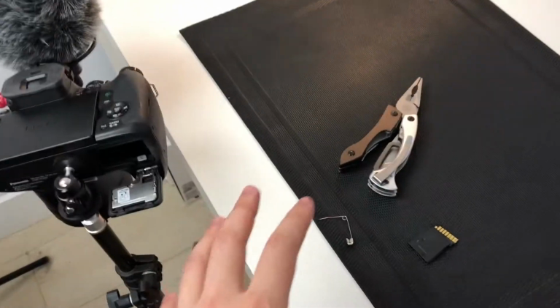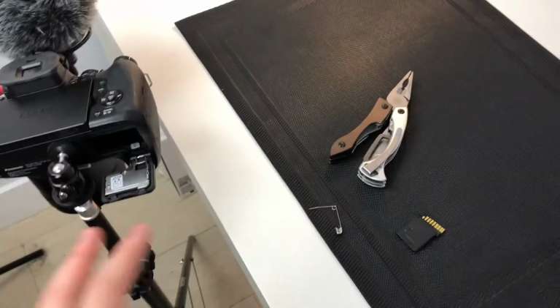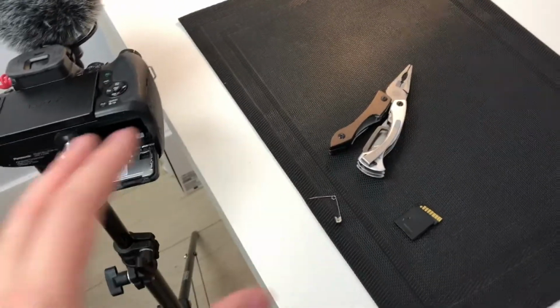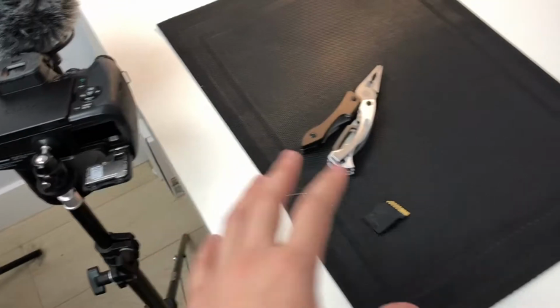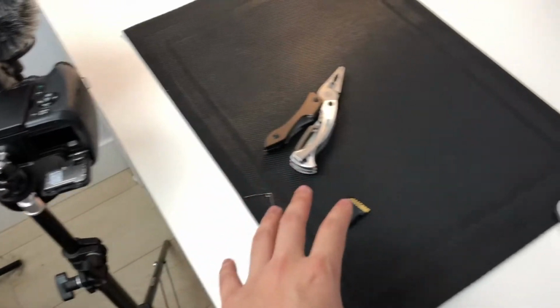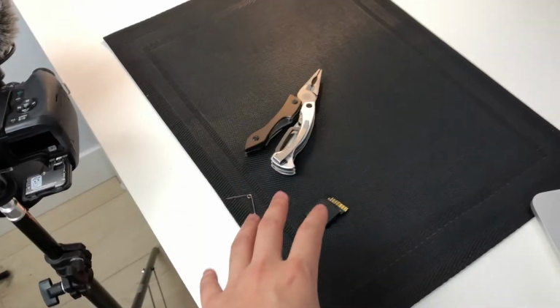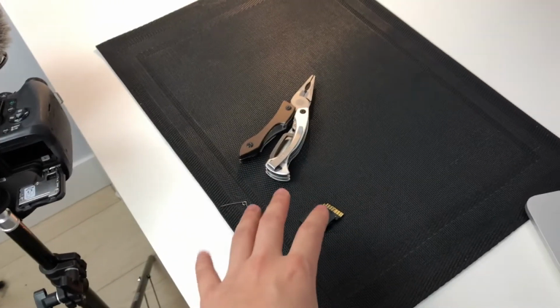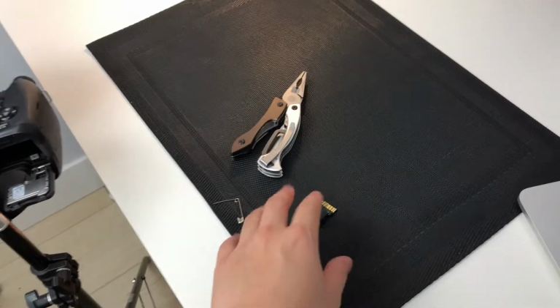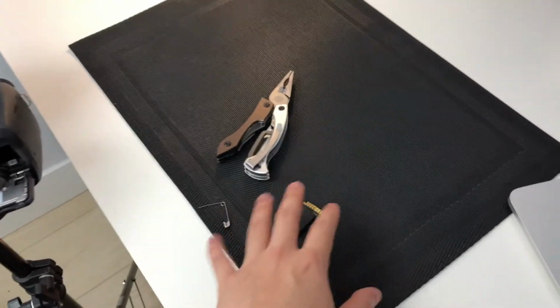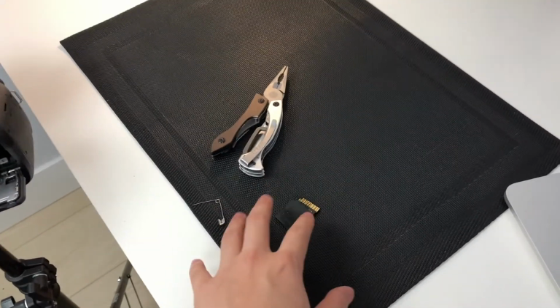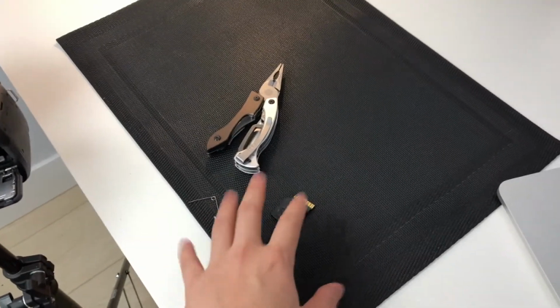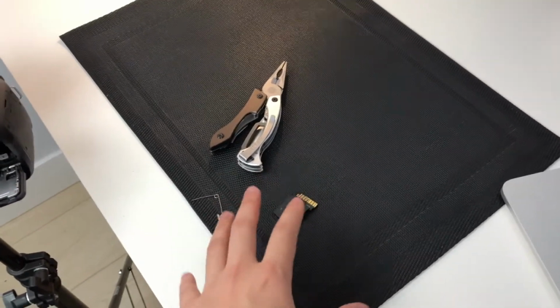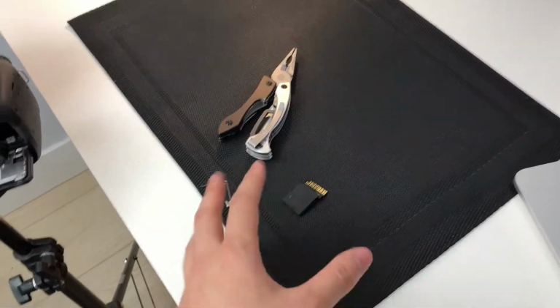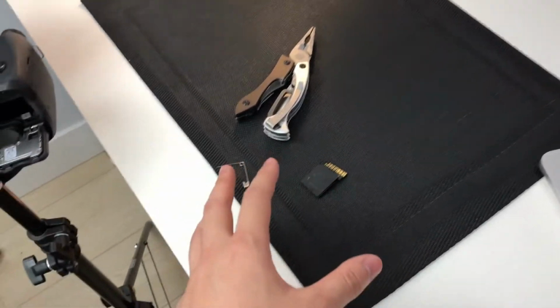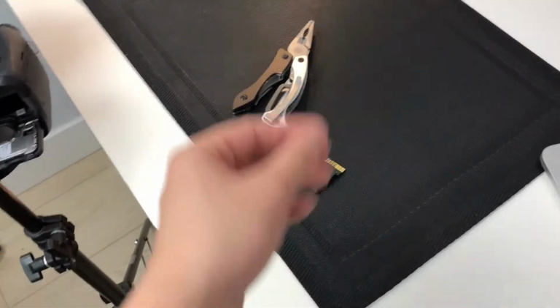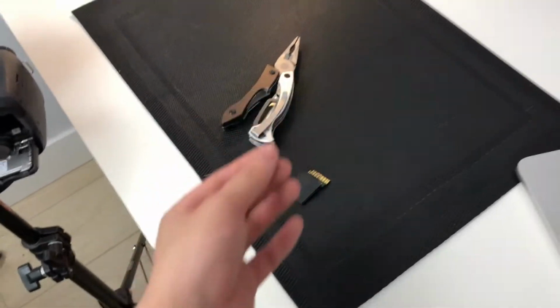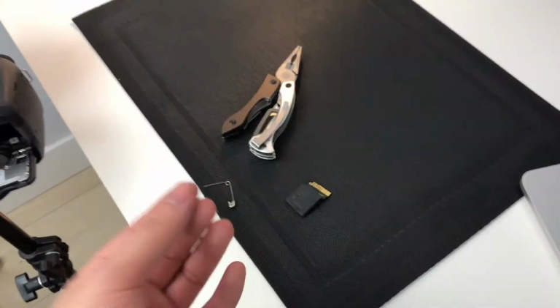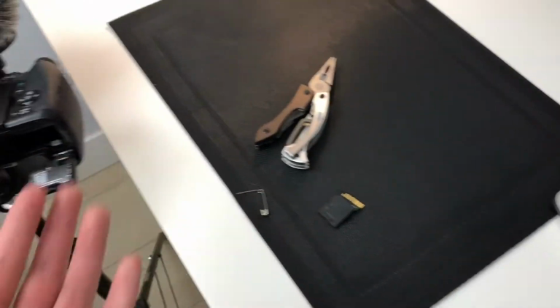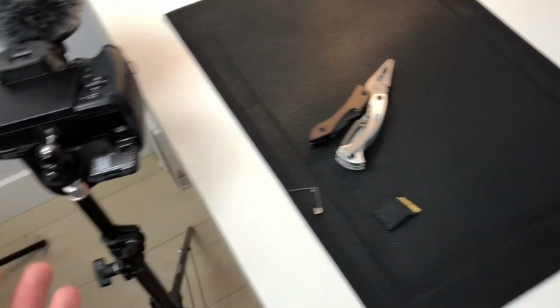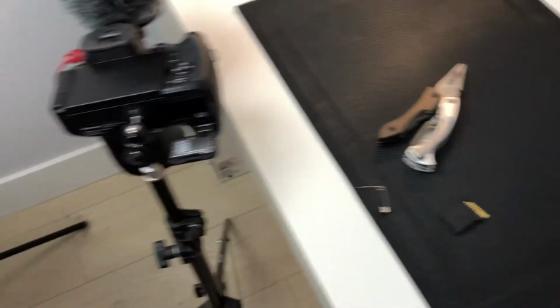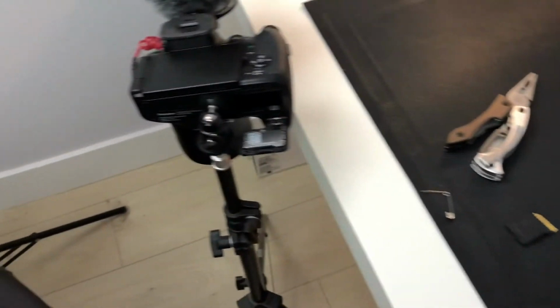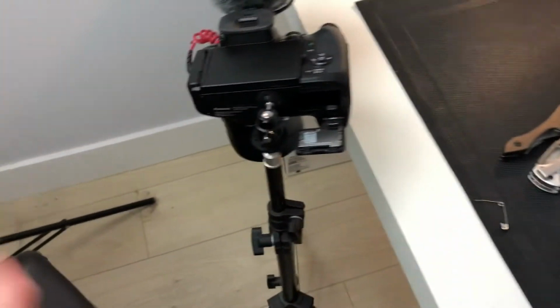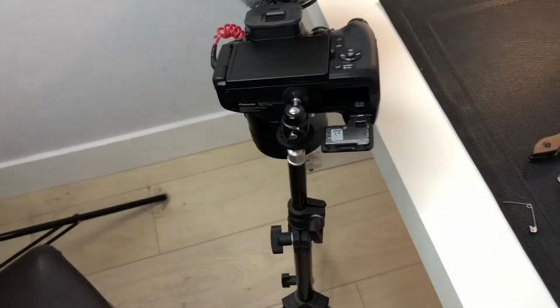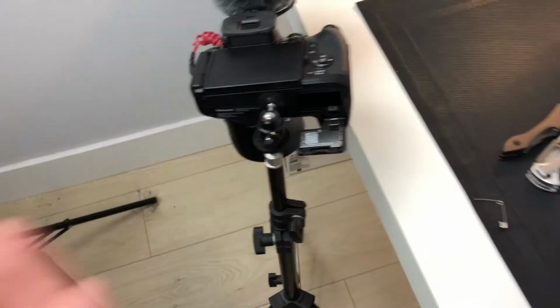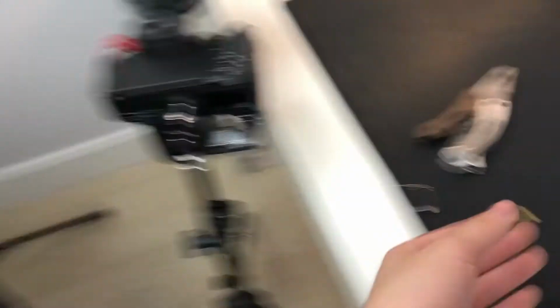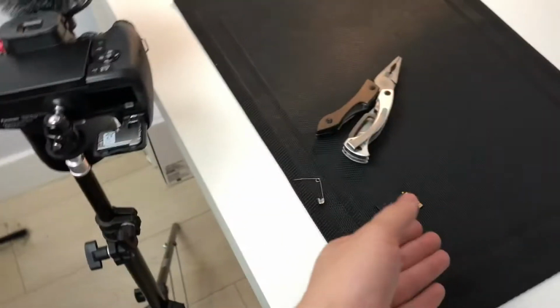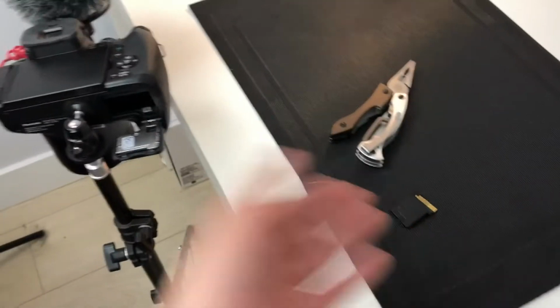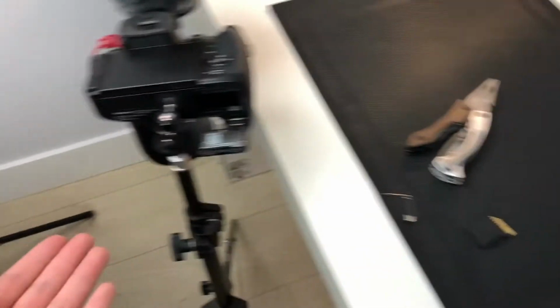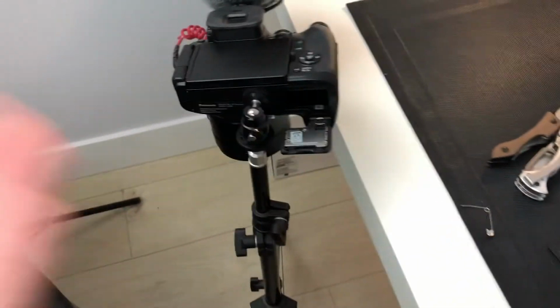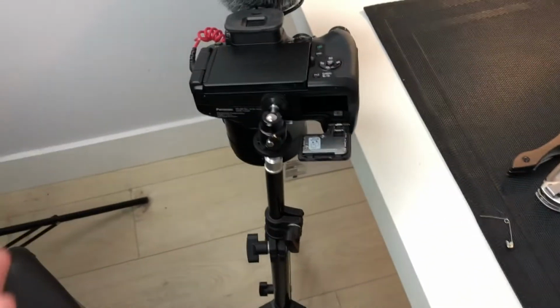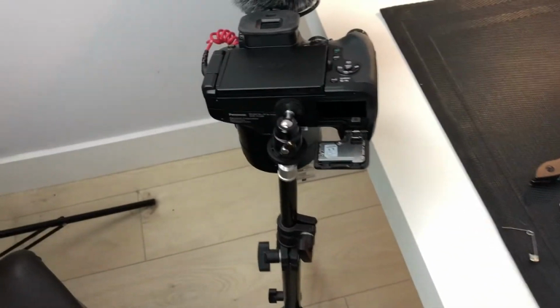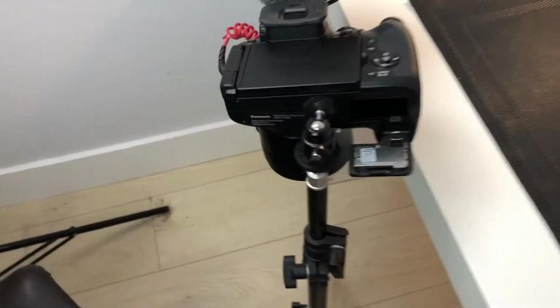Before we begin, I am going to be seeing what's inside this SD card and see if I can recover anything. If I can't, we'll open it up and we'll see what's inside an SD card.